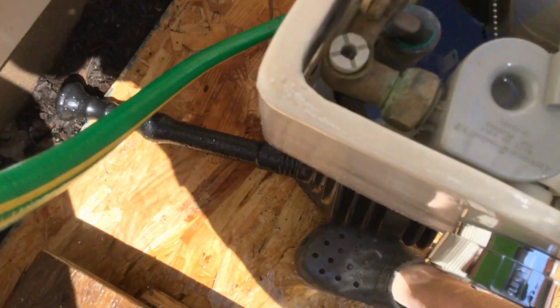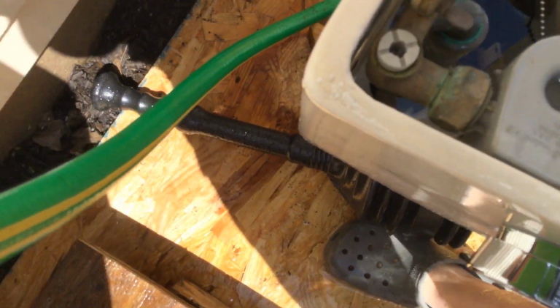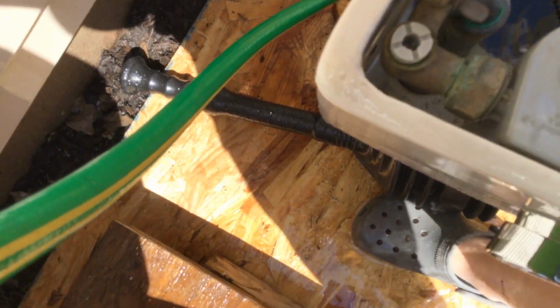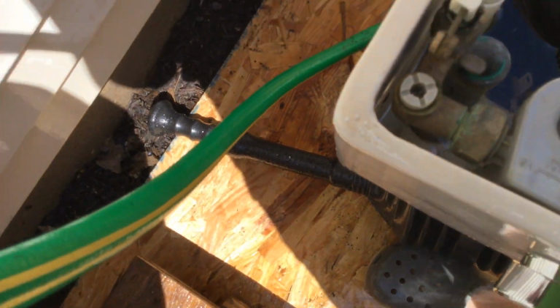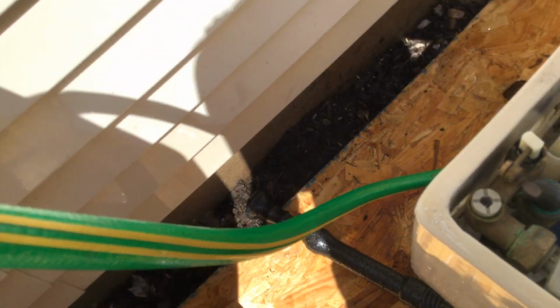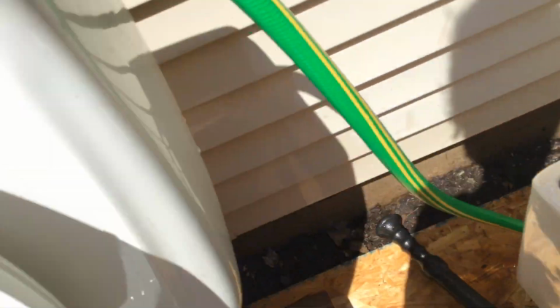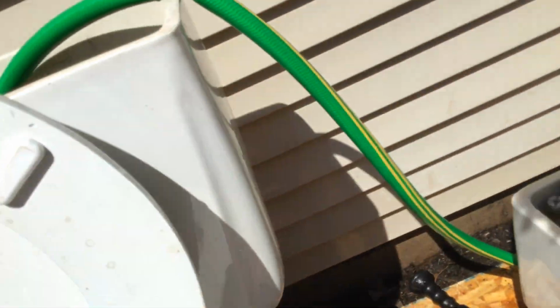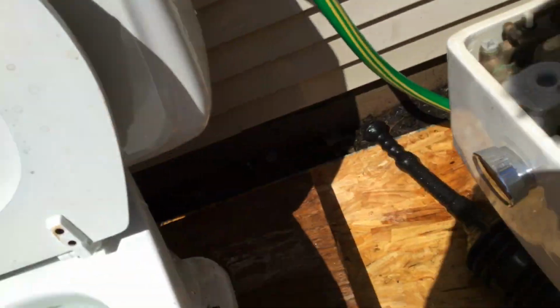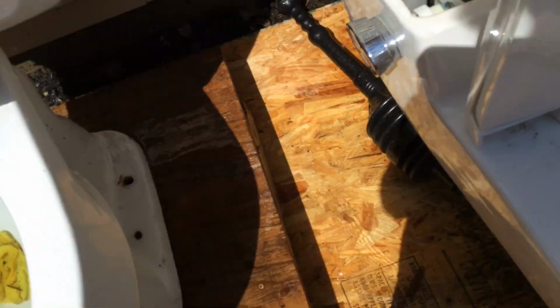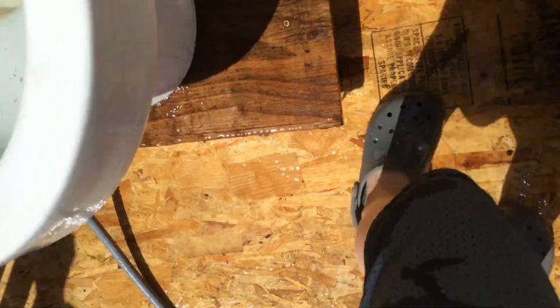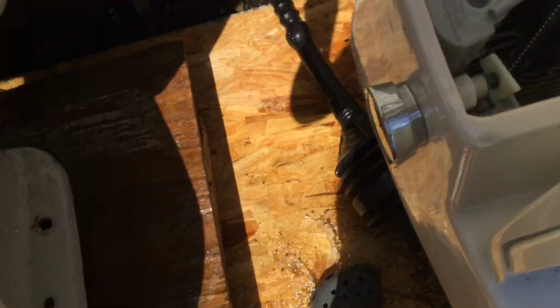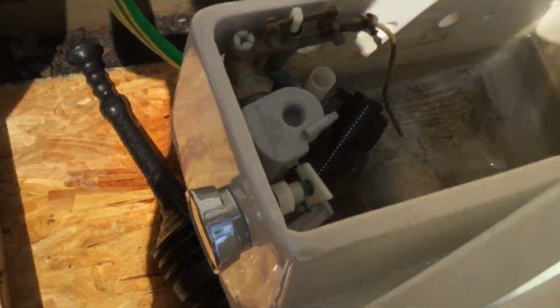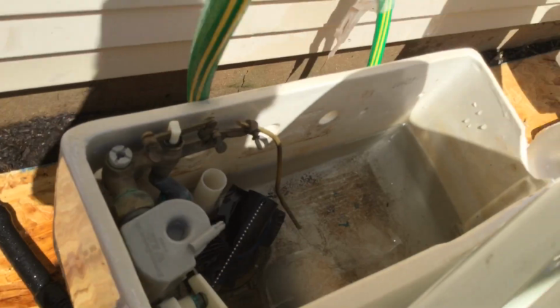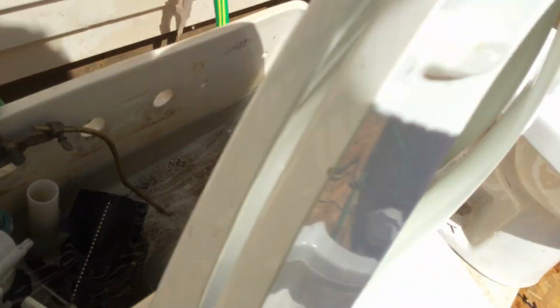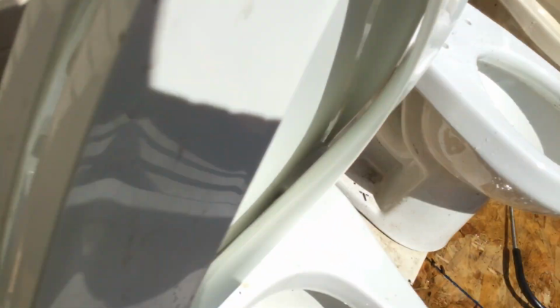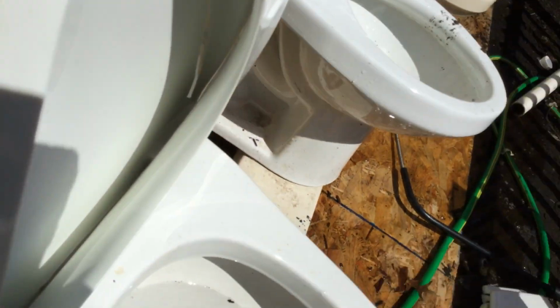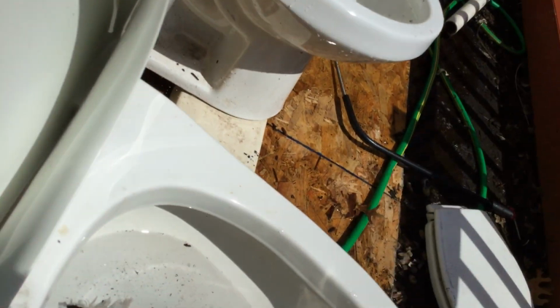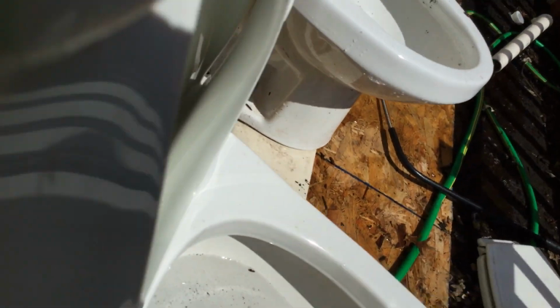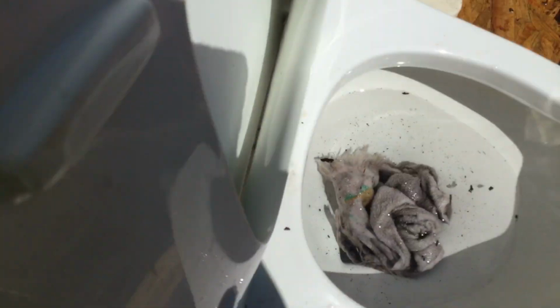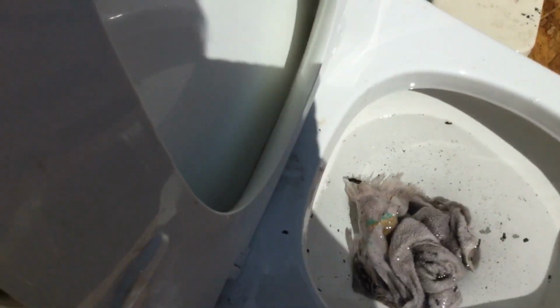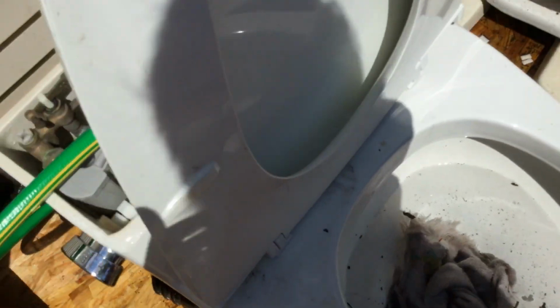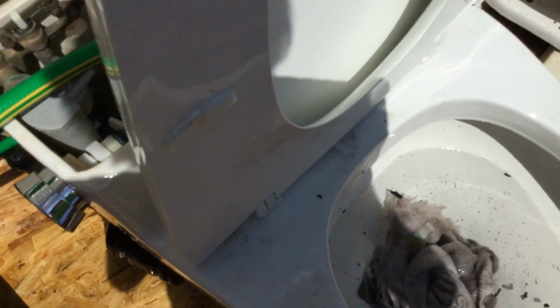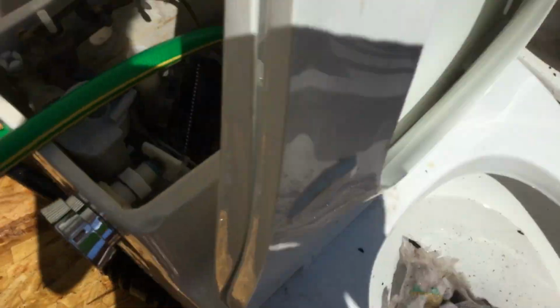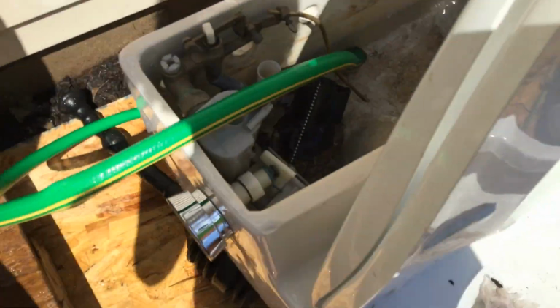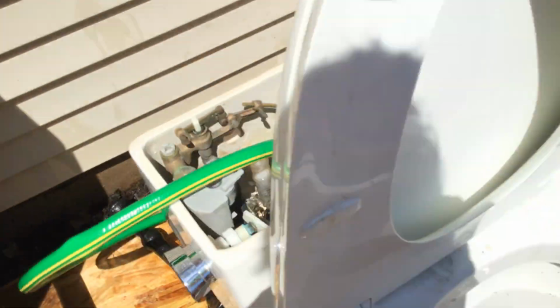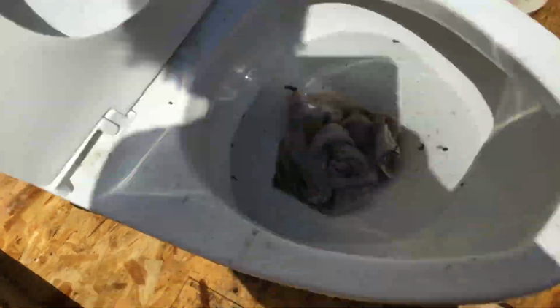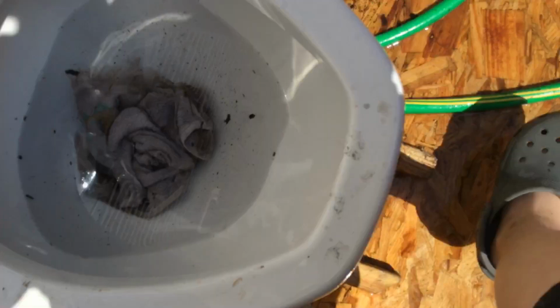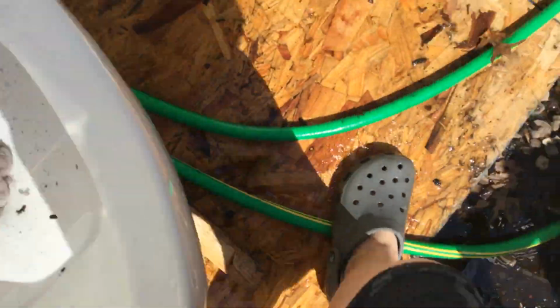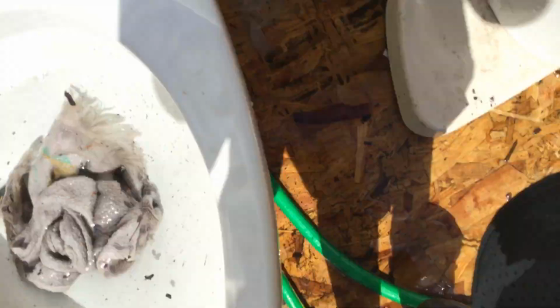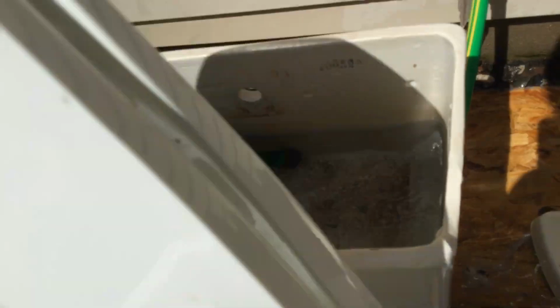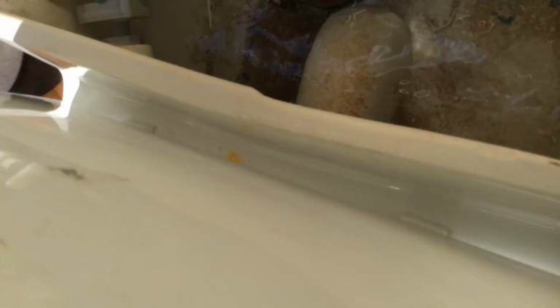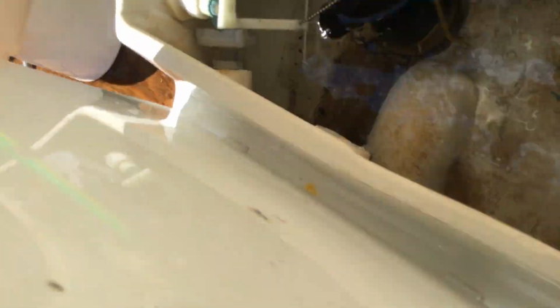So obviously we clogged it. Oh my god, this one leaked — I think the flapper is leaking on this one.